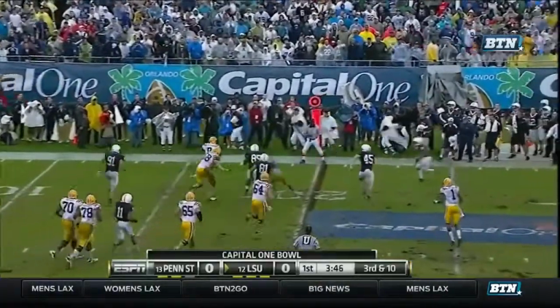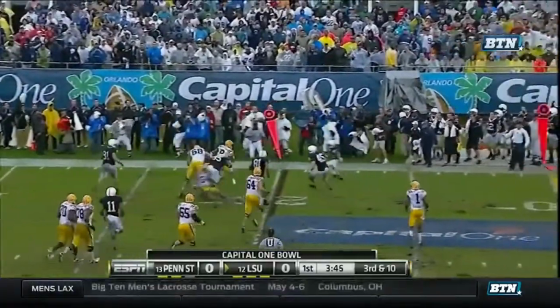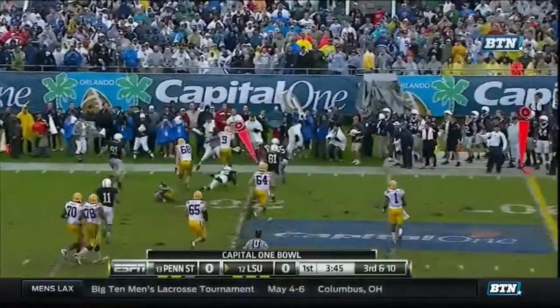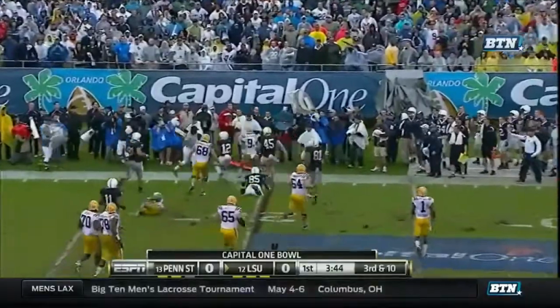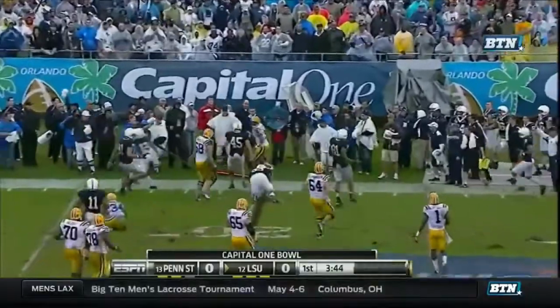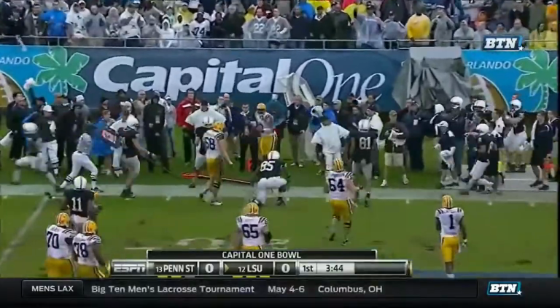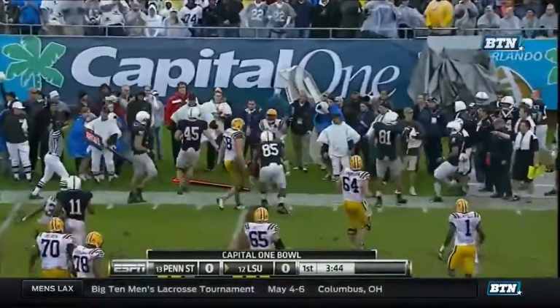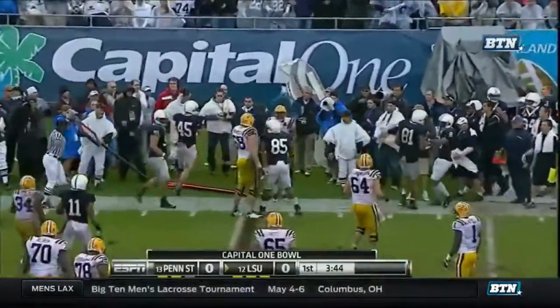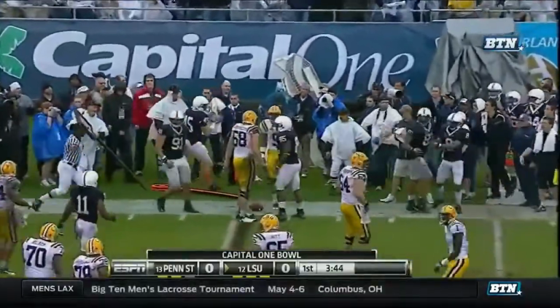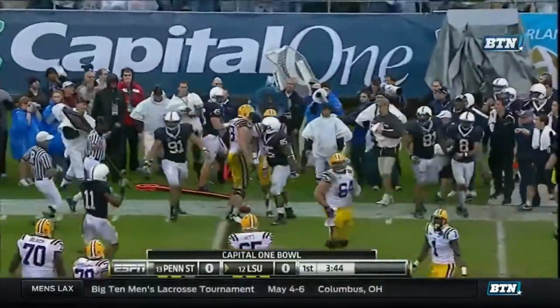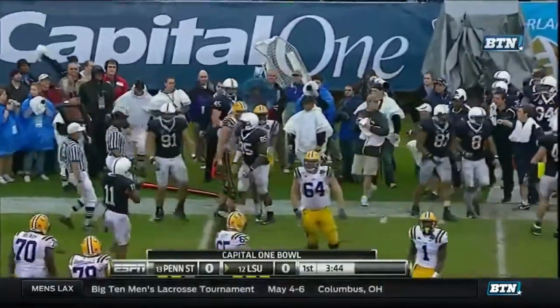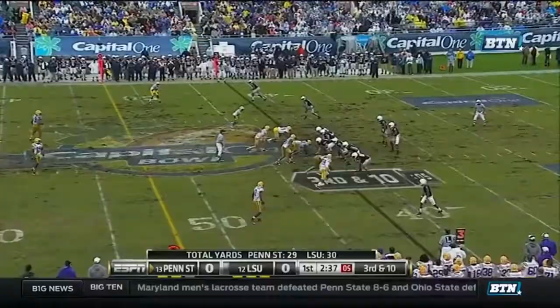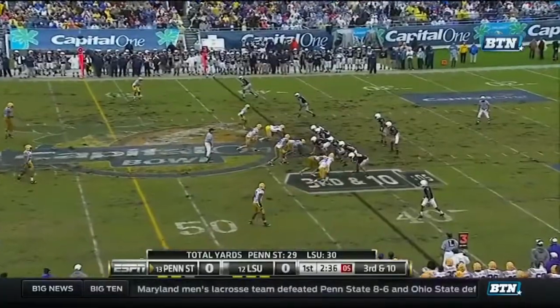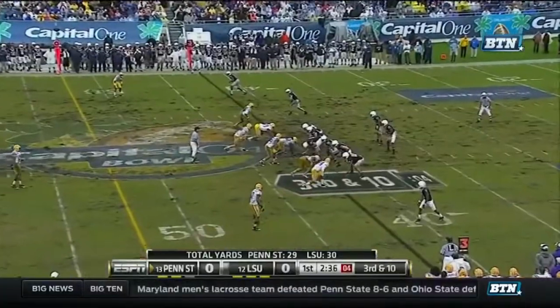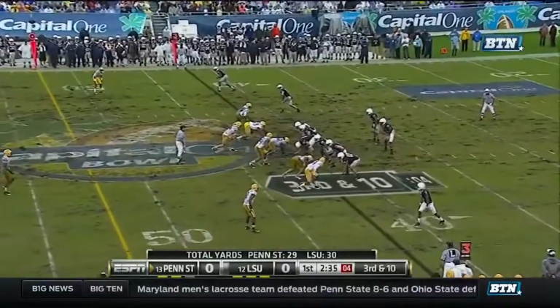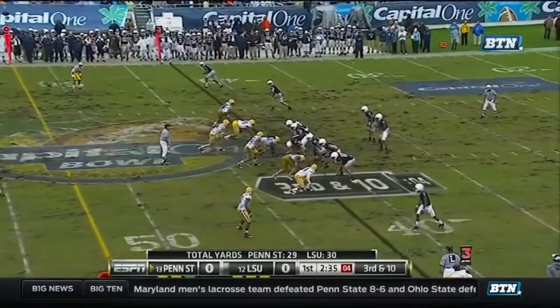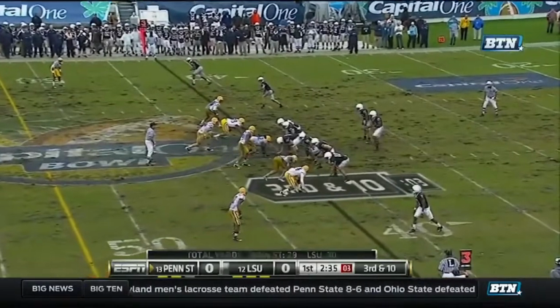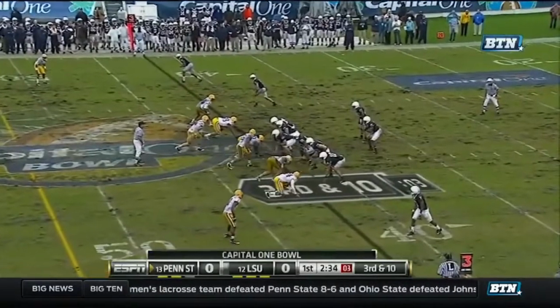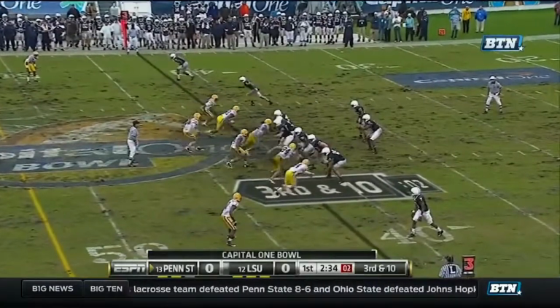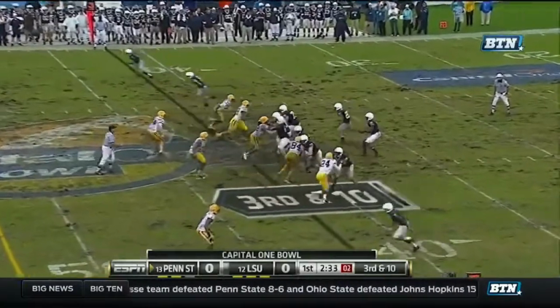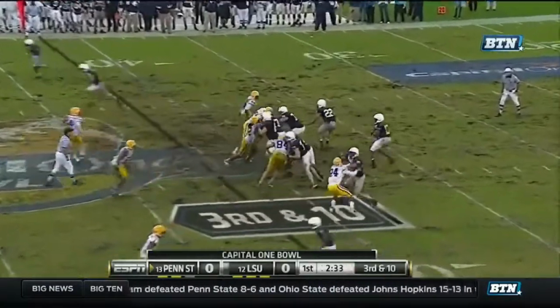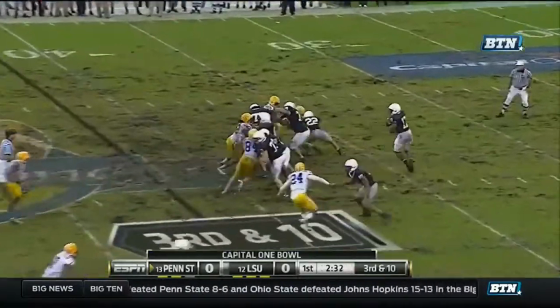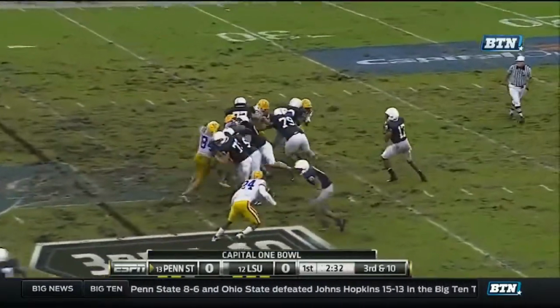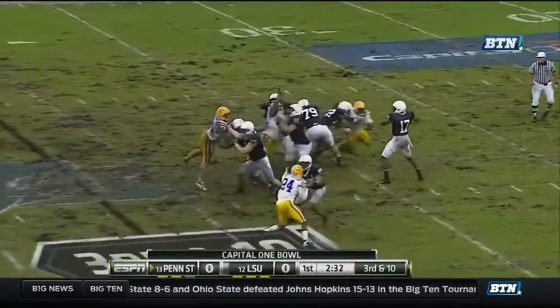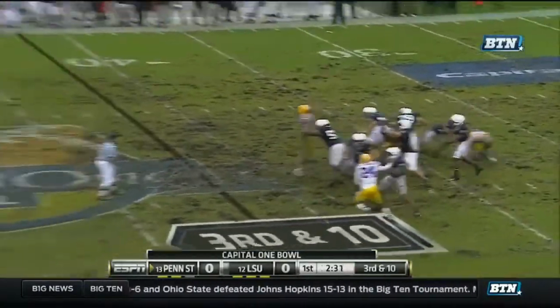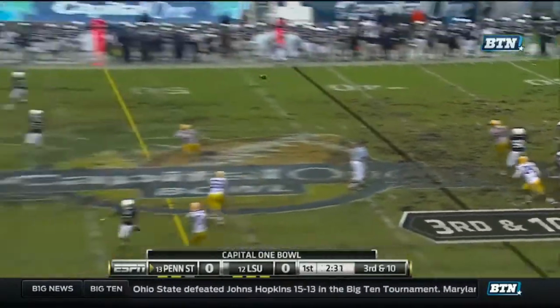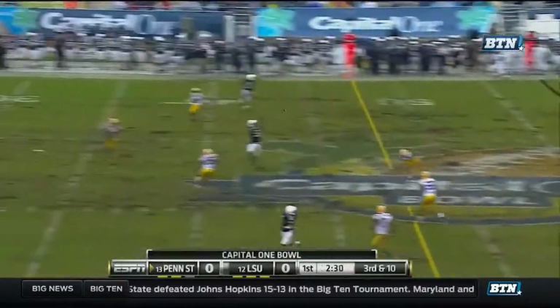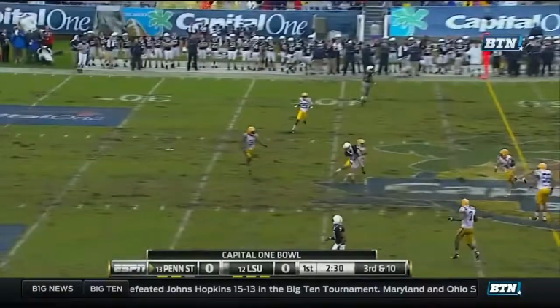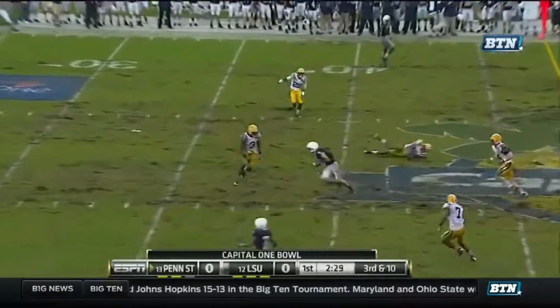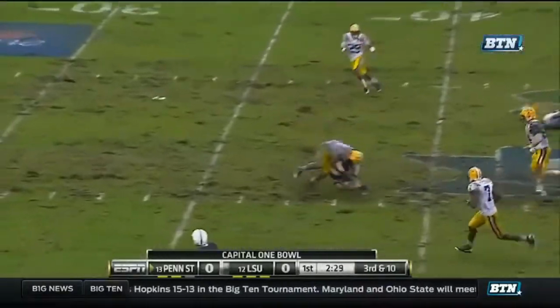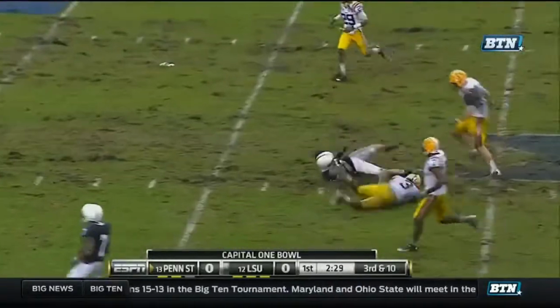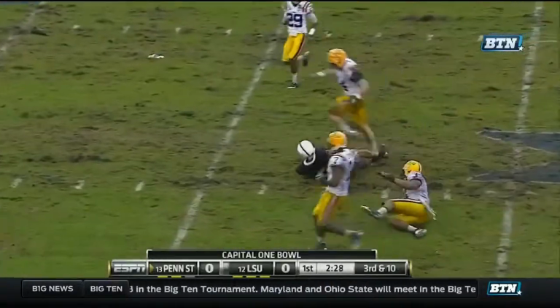Trying to buy himself some time. He's just going to take it out at the line of scrimmage. Maybe a loss of a yard. Picked up the blitz. Clark. High throw, but Zugg got it.